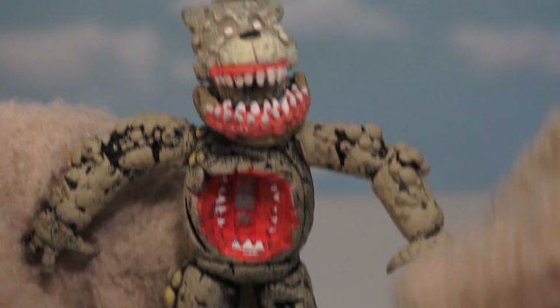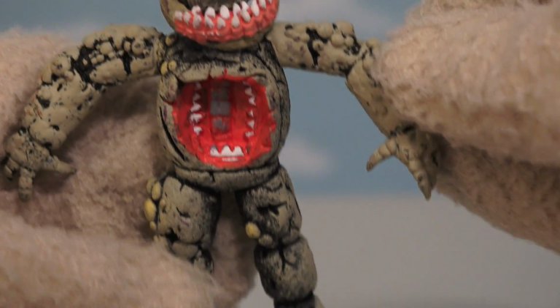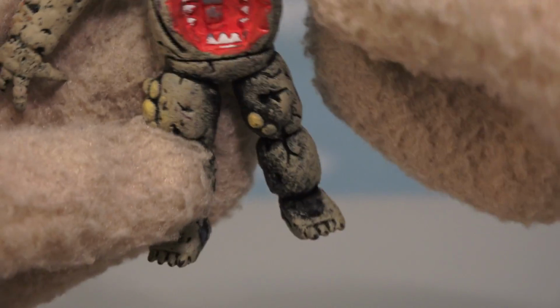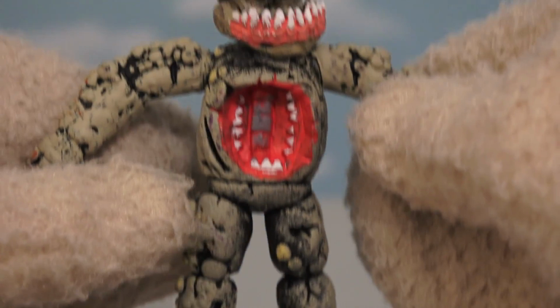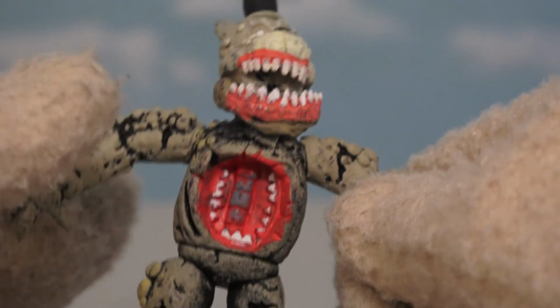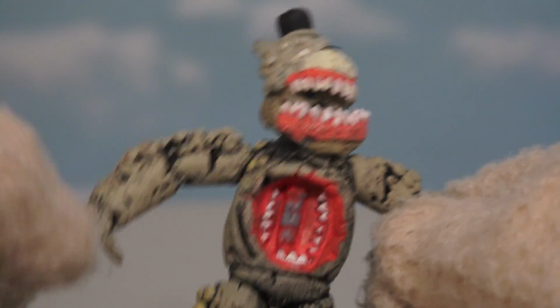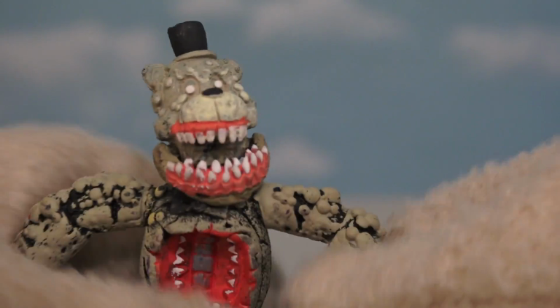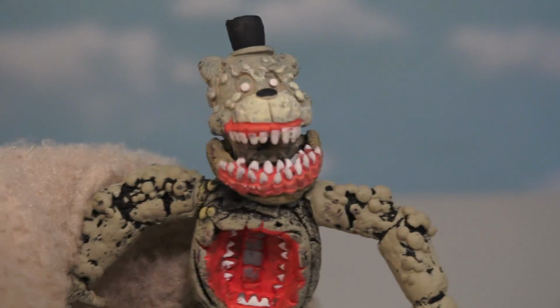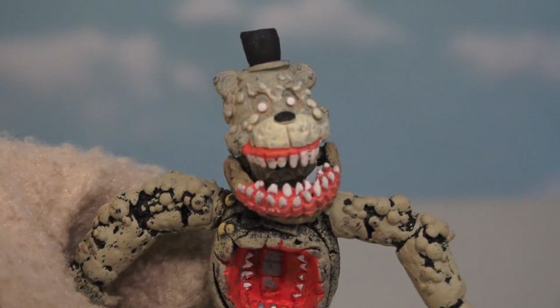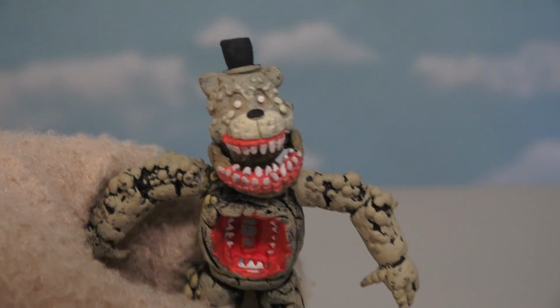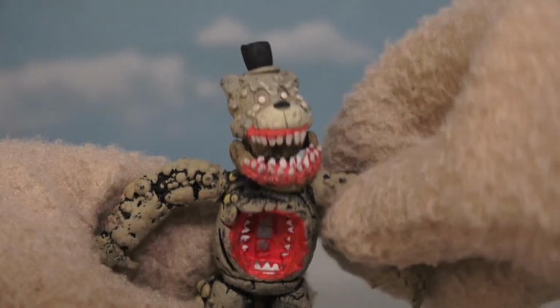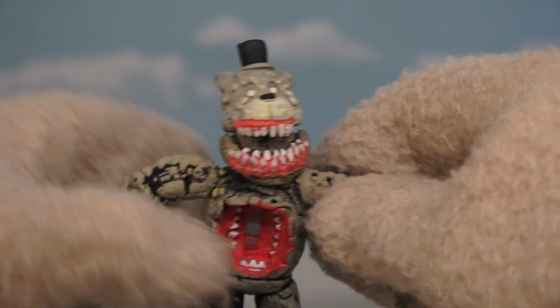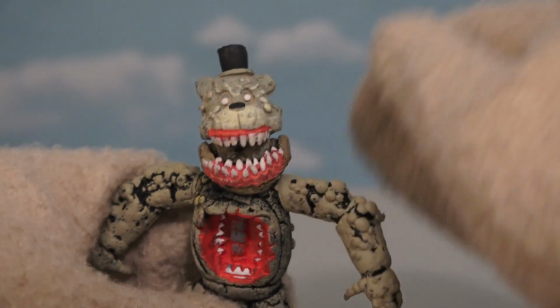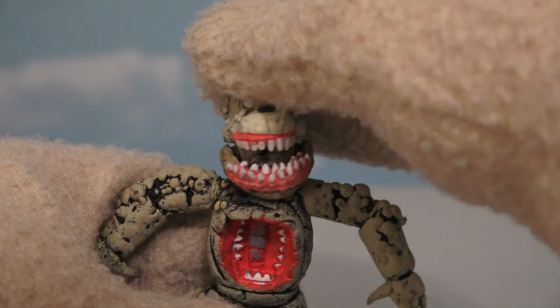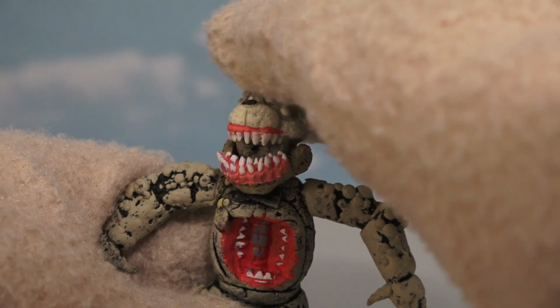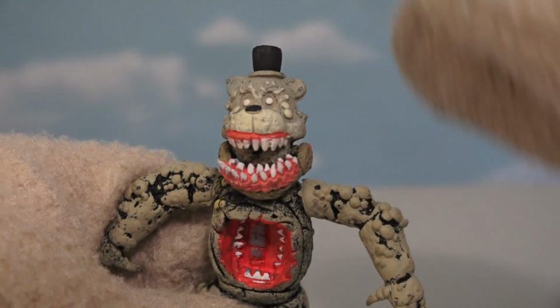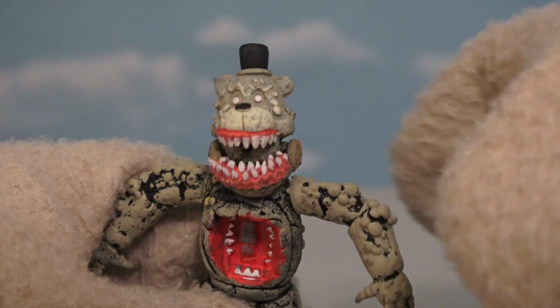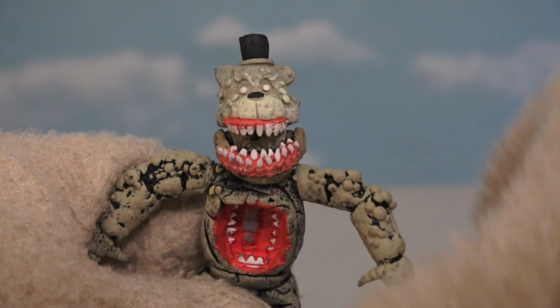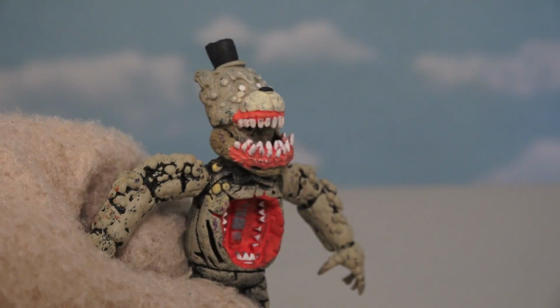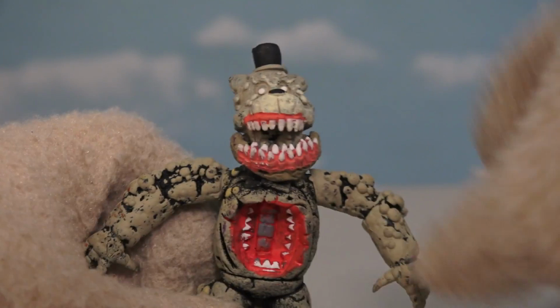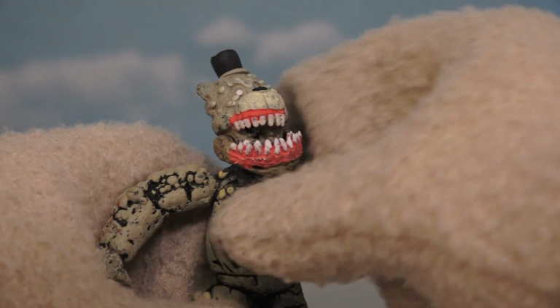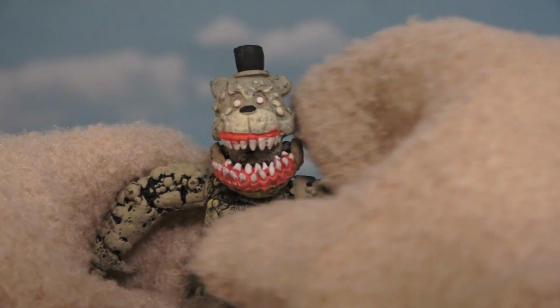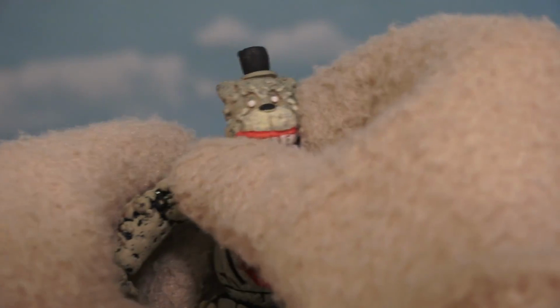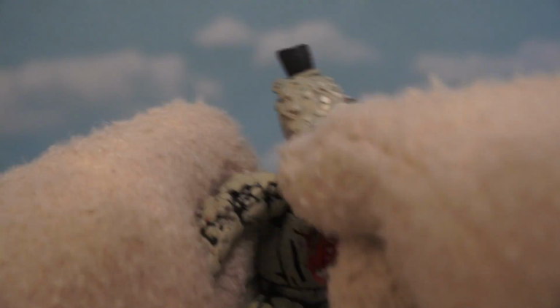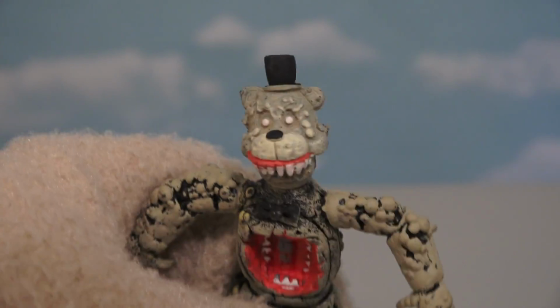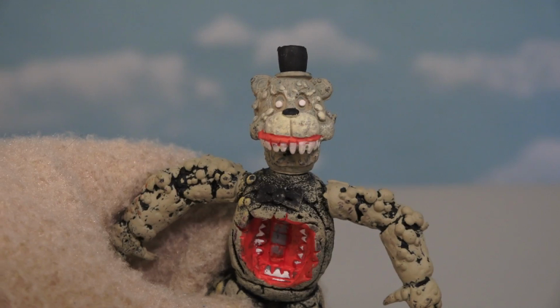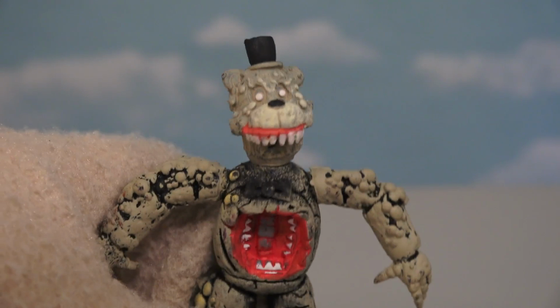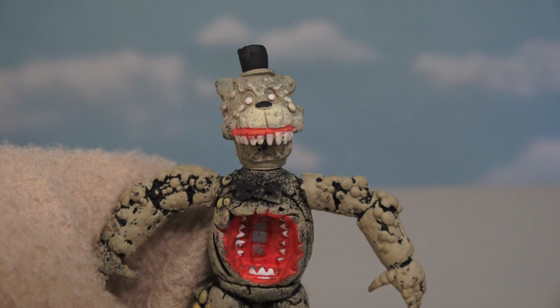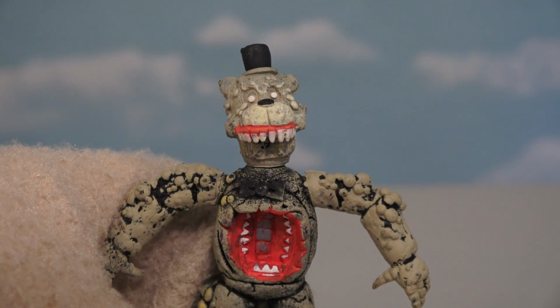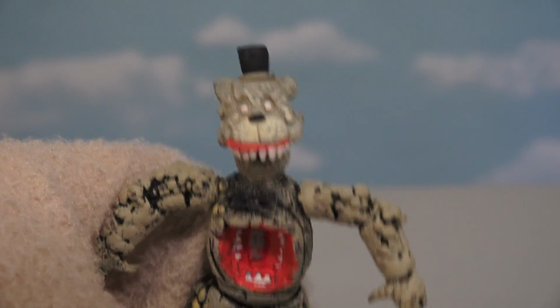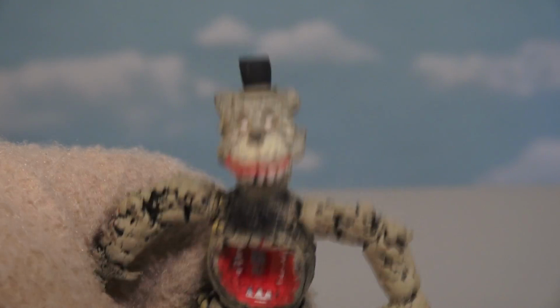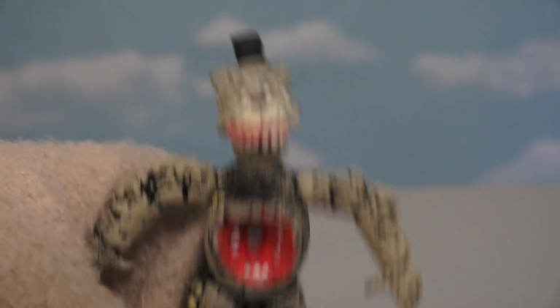From head to toe, this figure is super creepy! I wouldn't want to see this guy at night! But just look at that sculpt — gross! And look at that, his jaw comes off! Try to say something there, Freddy! Blah, blah, blah, blah, blah! I can't tell what you're saying!